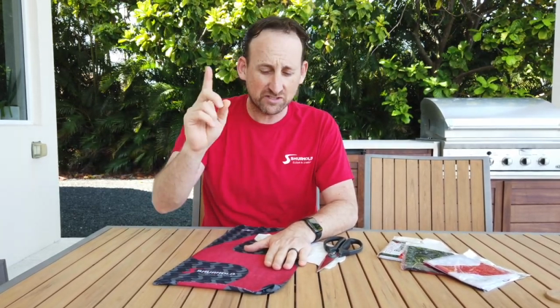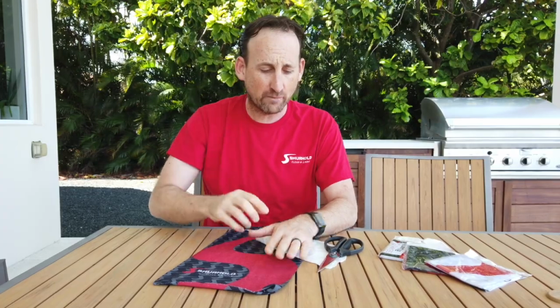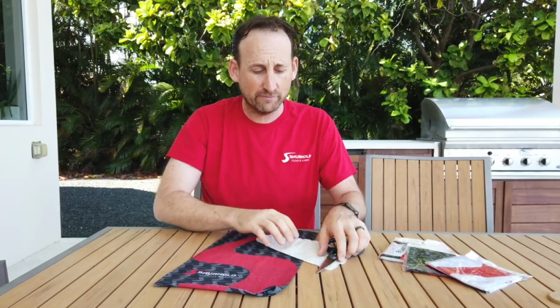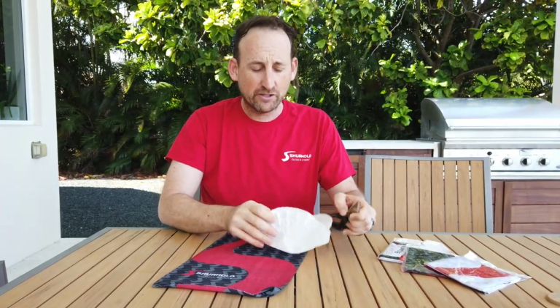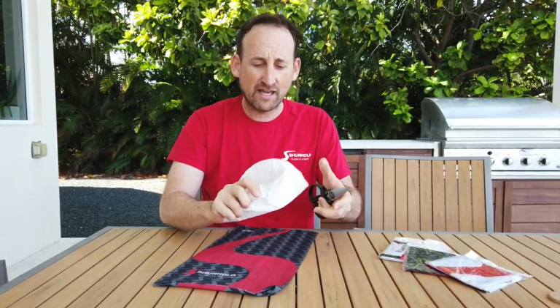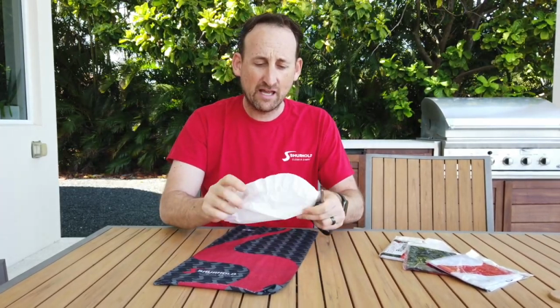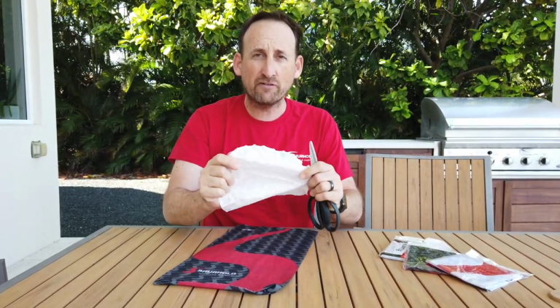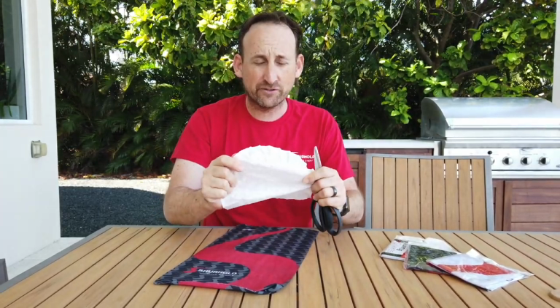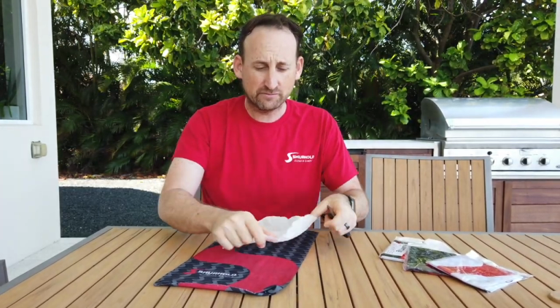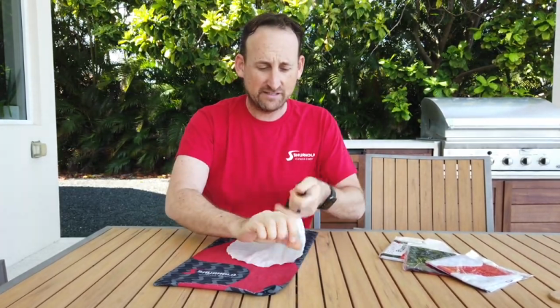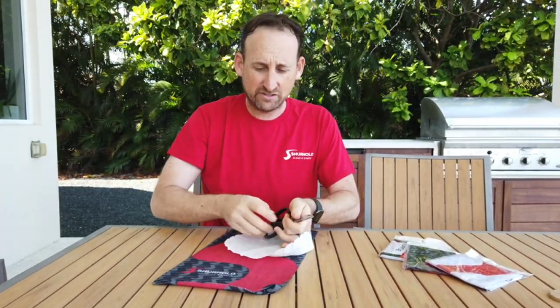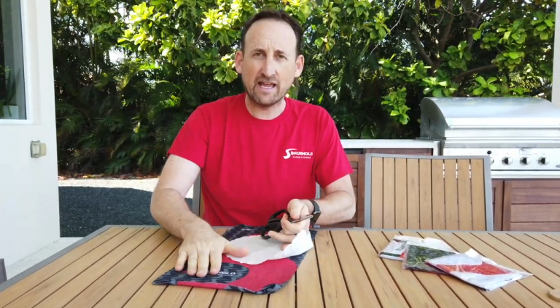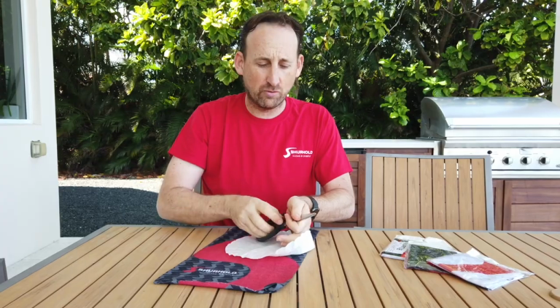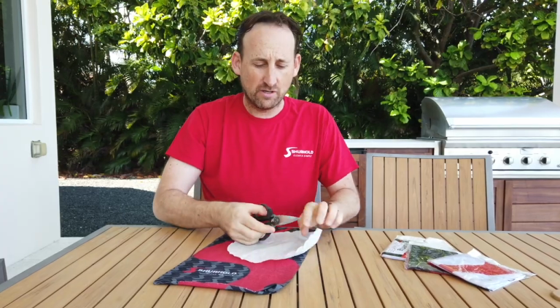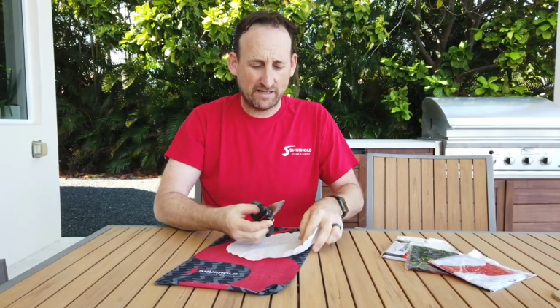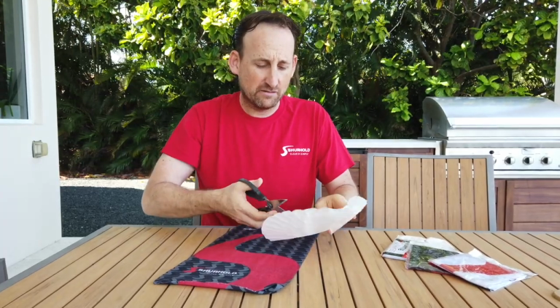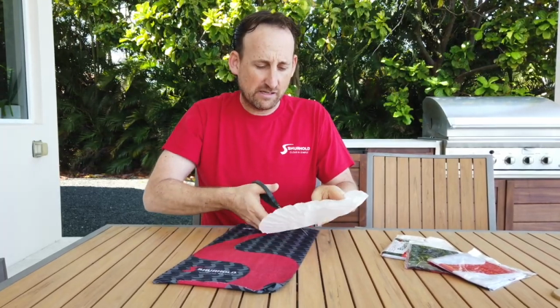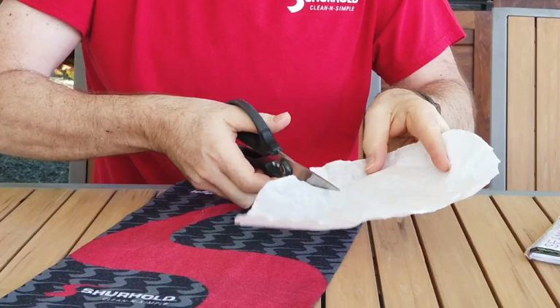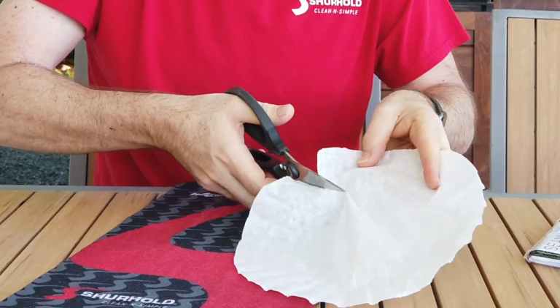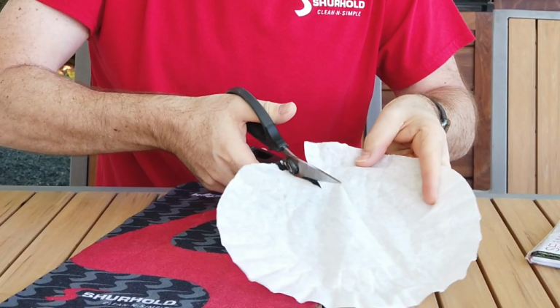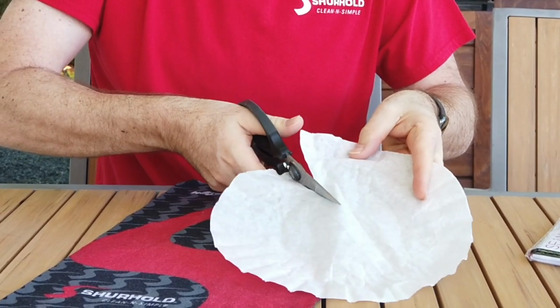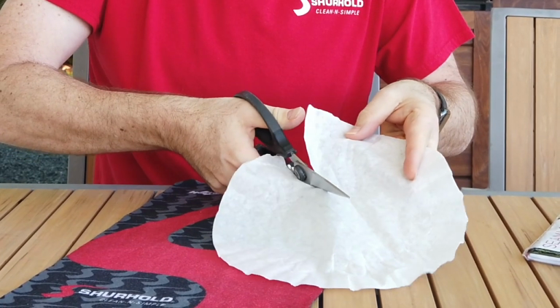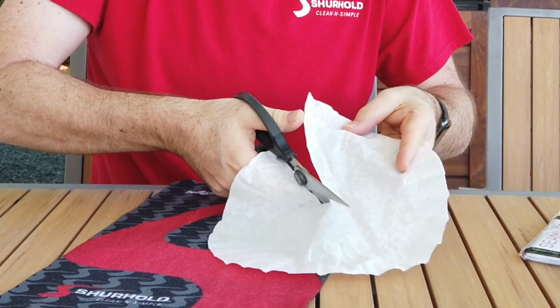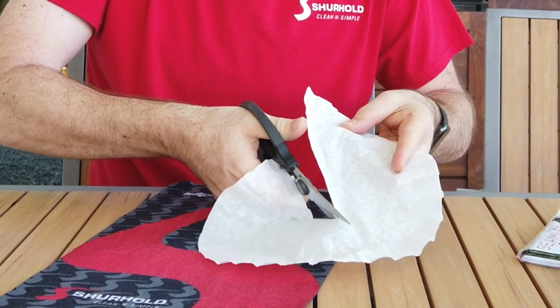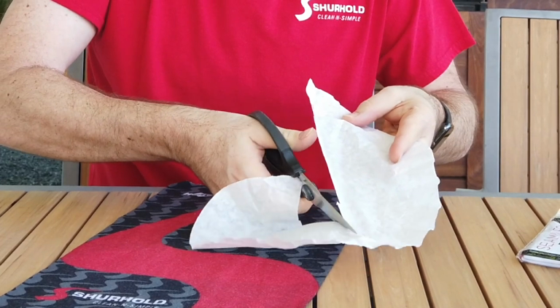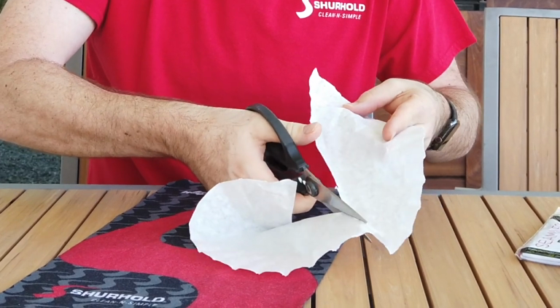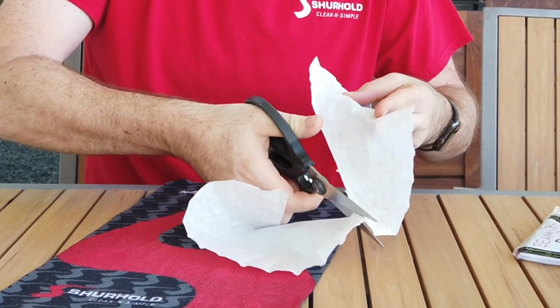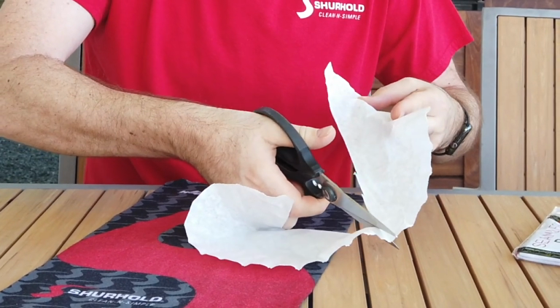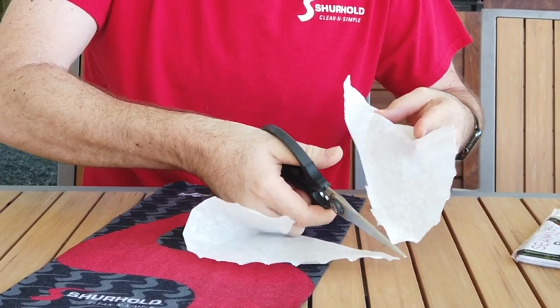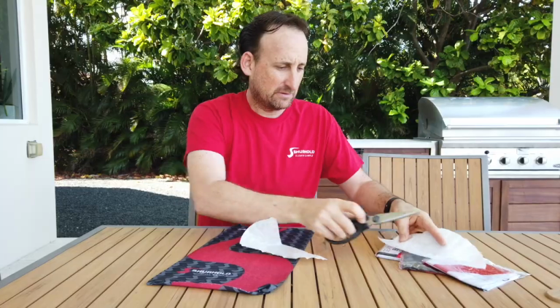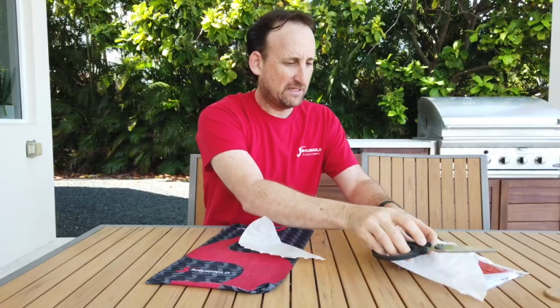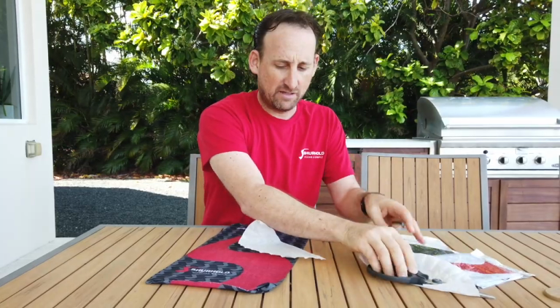So this is way number one. You take a coffee filter, a pair of scissors, and your bandana. We're going to cut the coffee filter in half — you only need half of it. Set that right there.